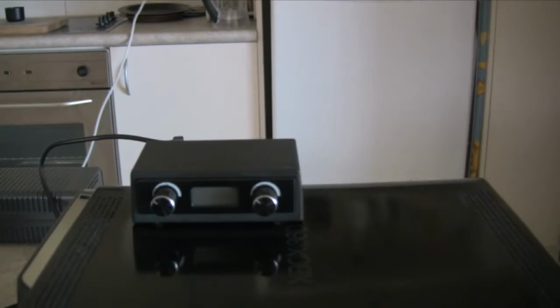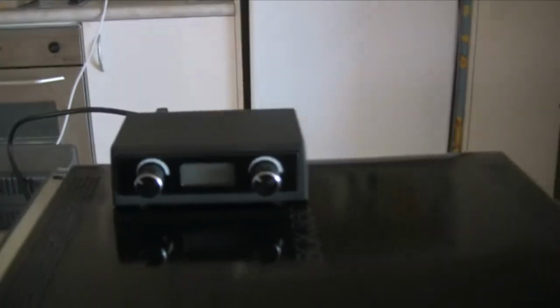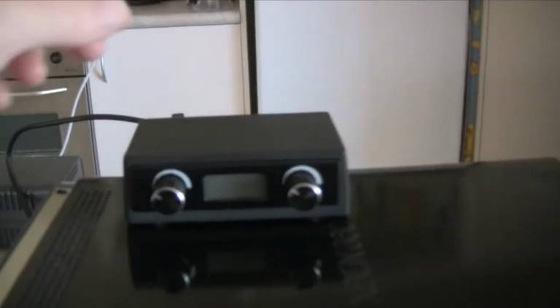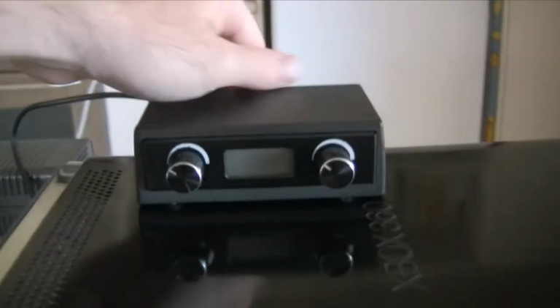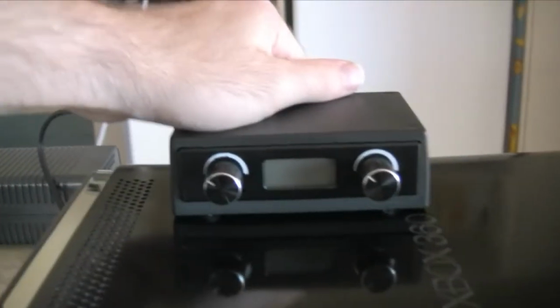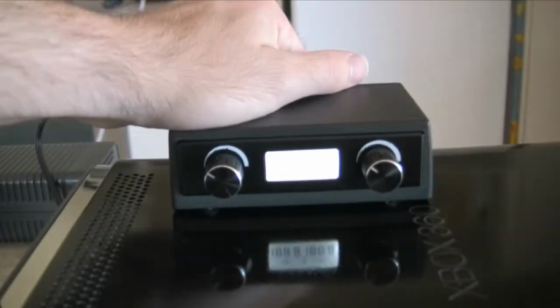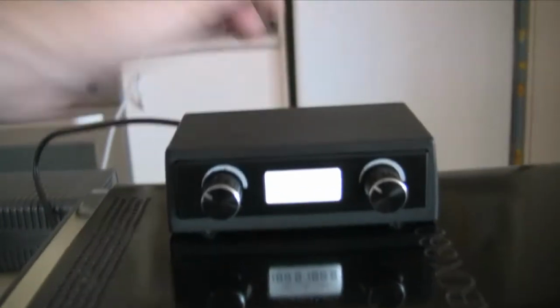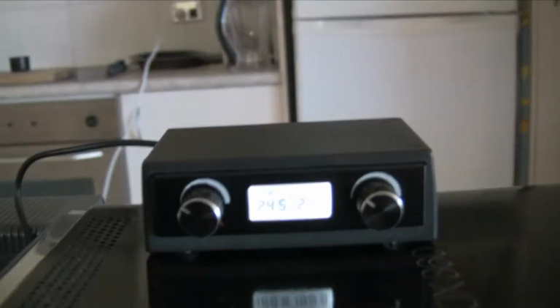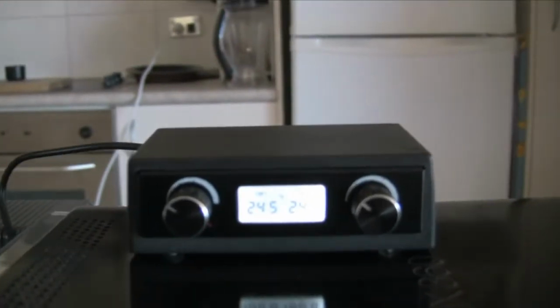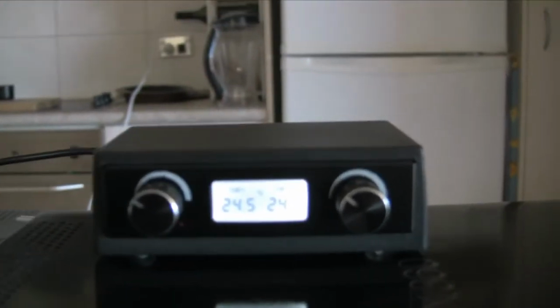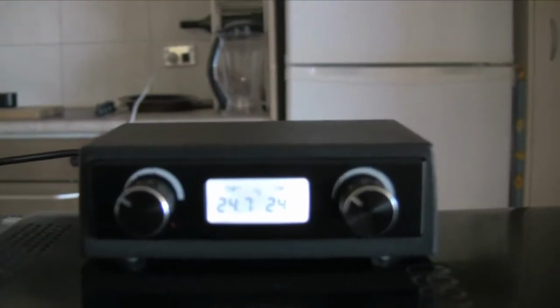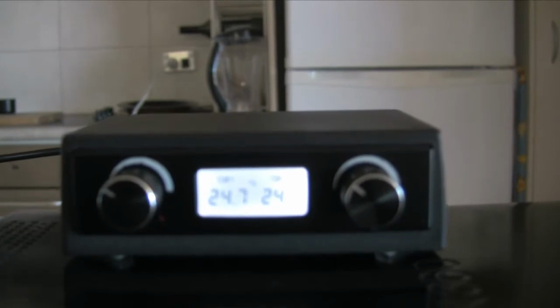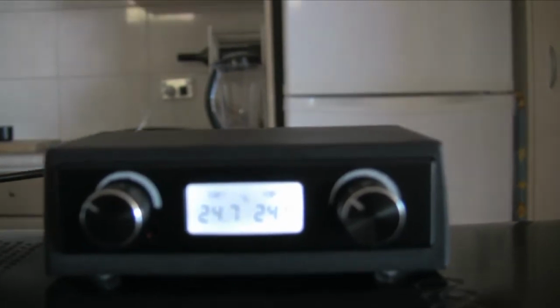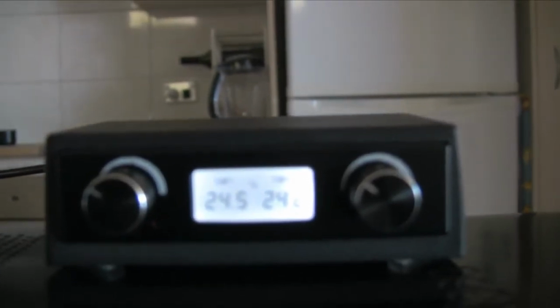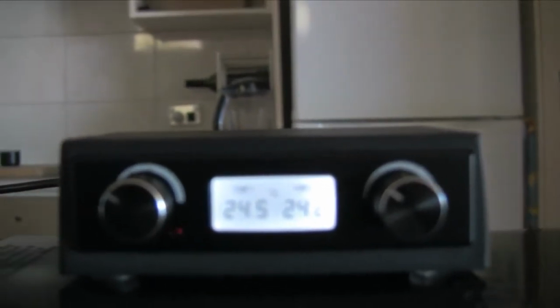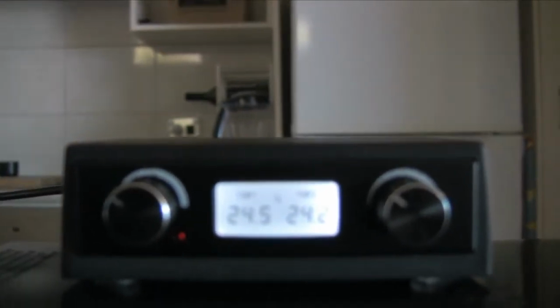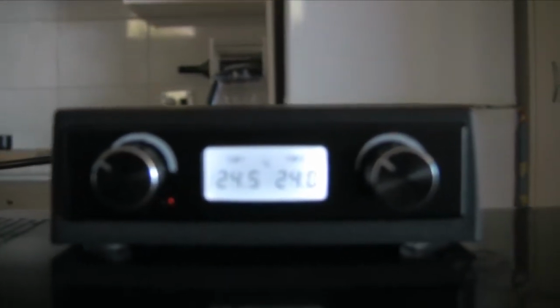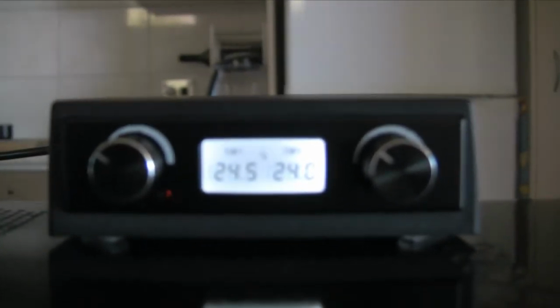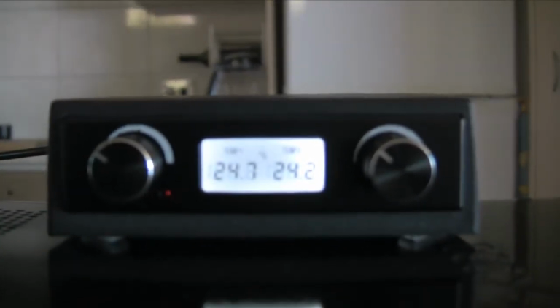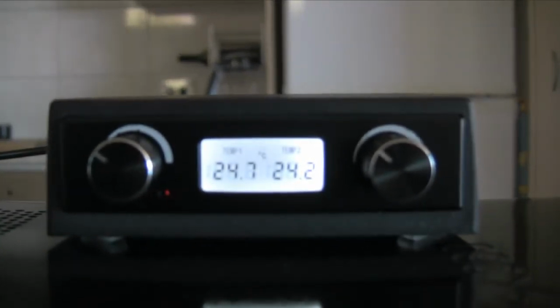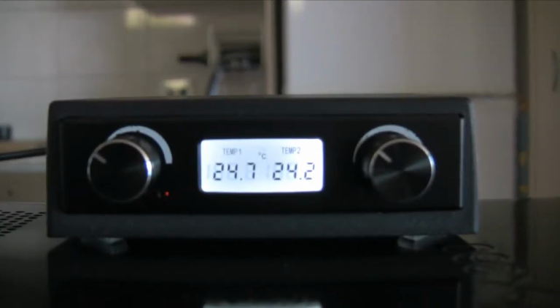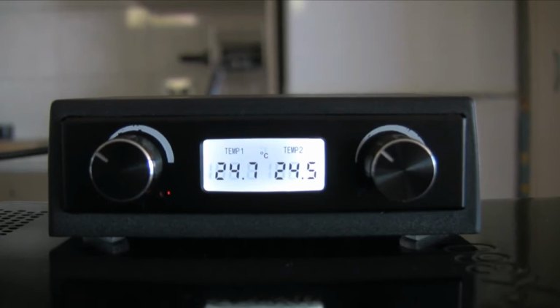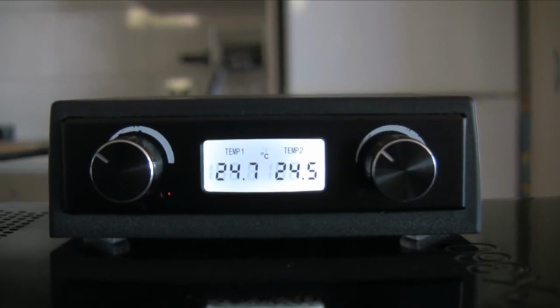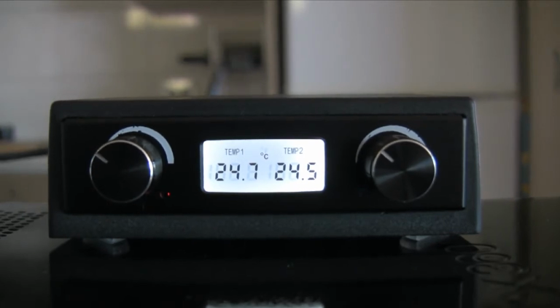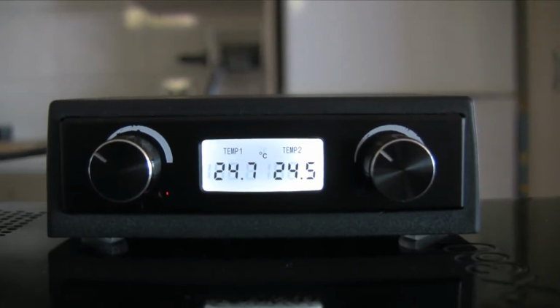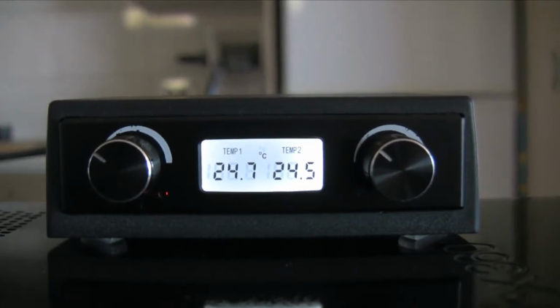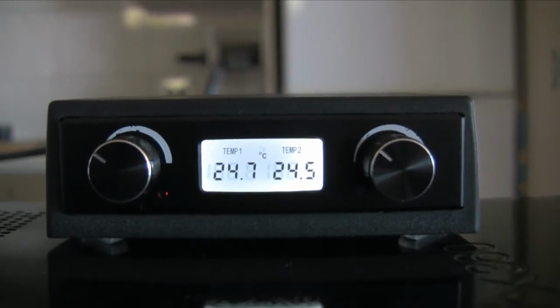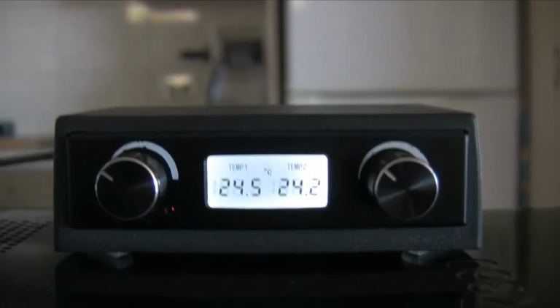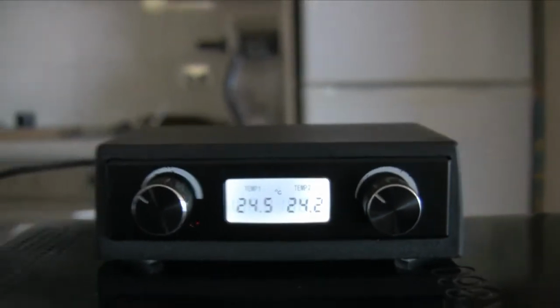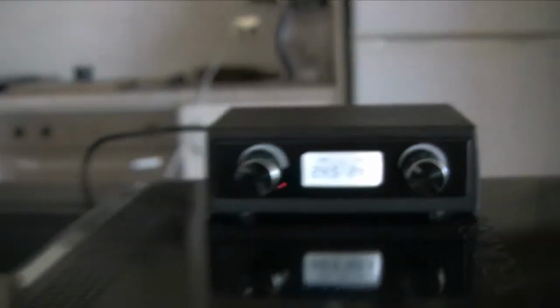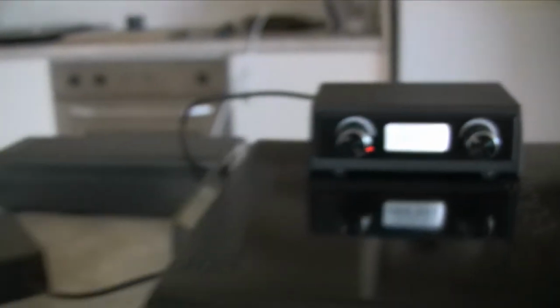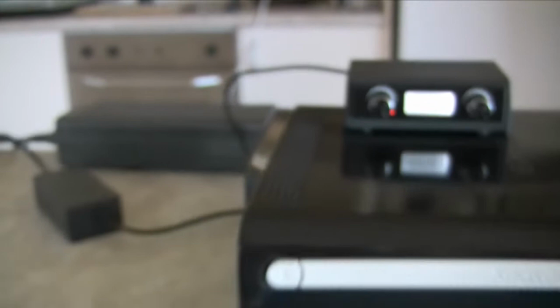We can start monitoring the temperature before the console is powered on, or alternatively it can be powered on just before shutdown. Temp1 monitors the GPU and Temp2 monitors the room temperature, which lets us know when it's safe to turn the fan controller off.